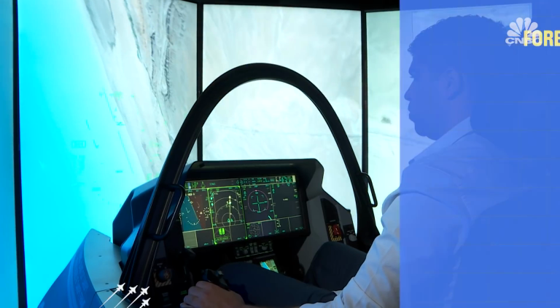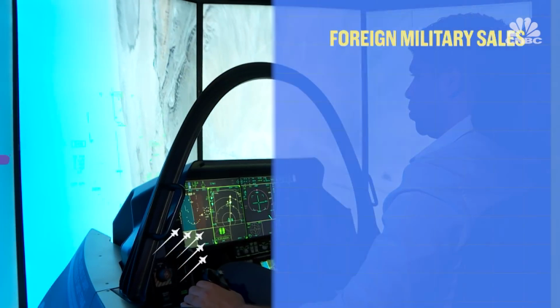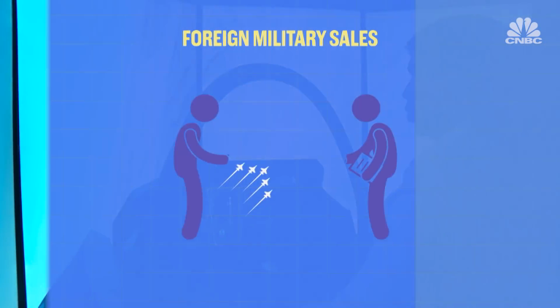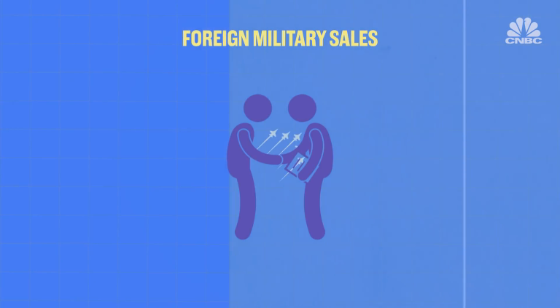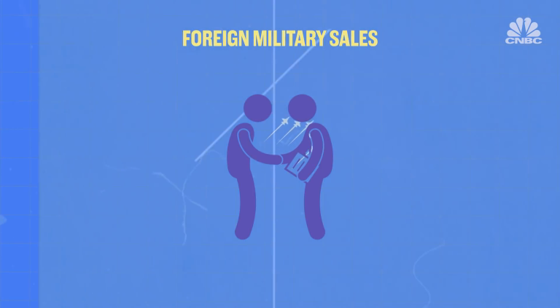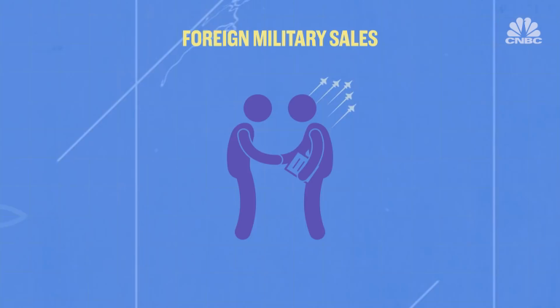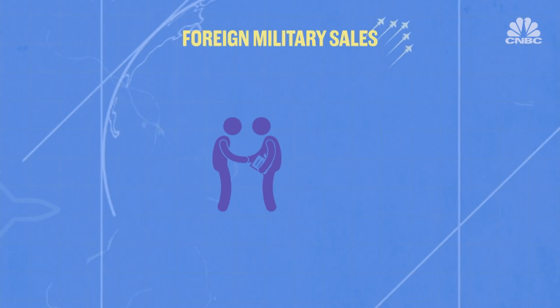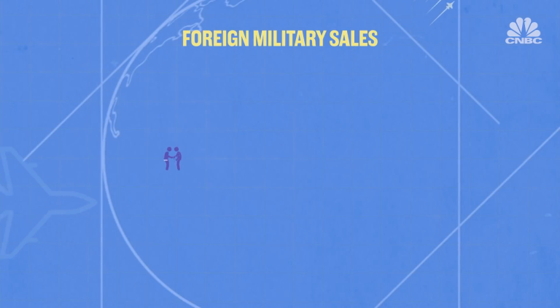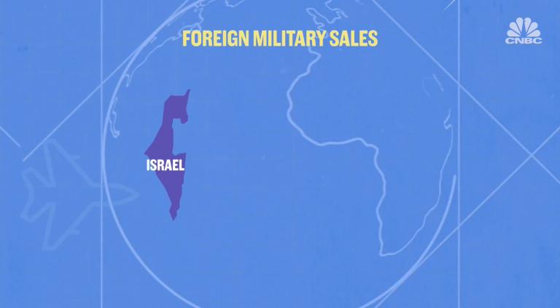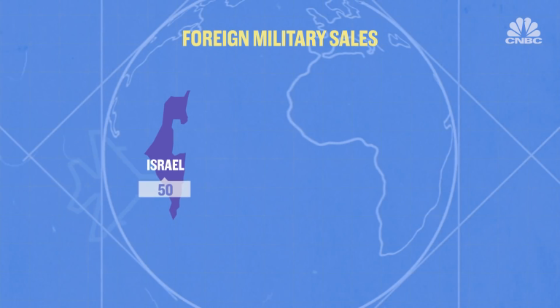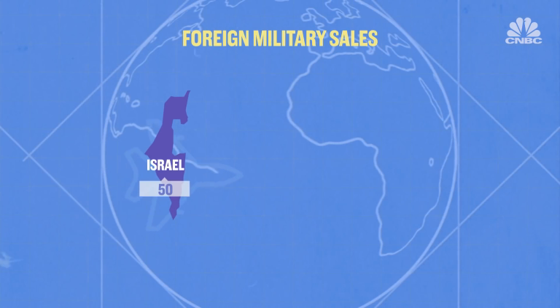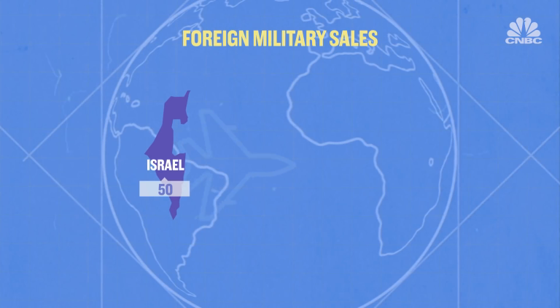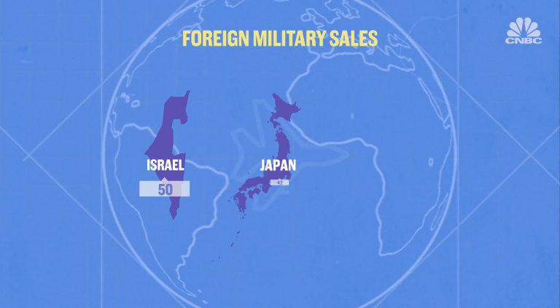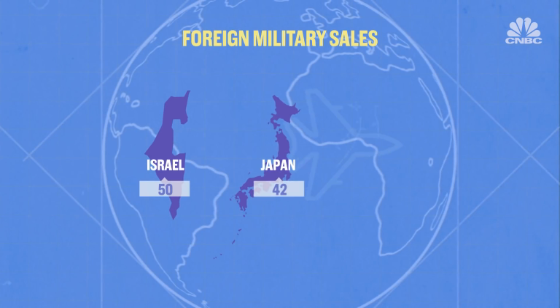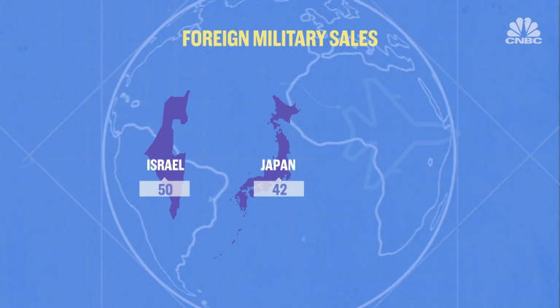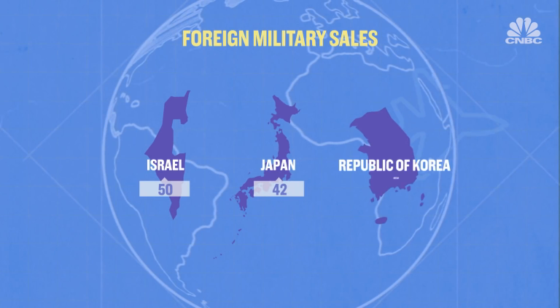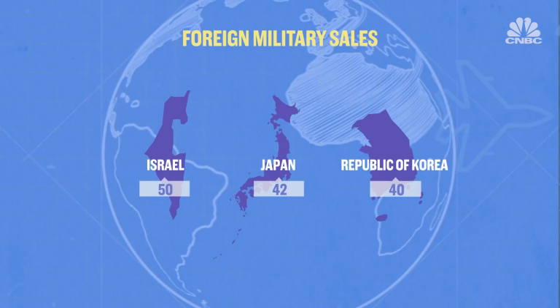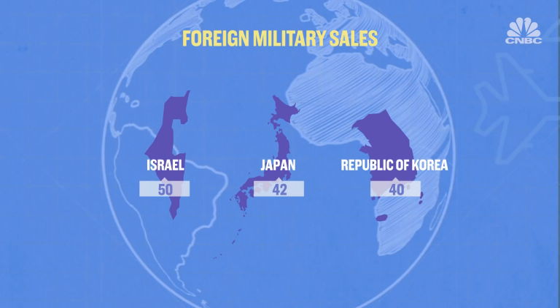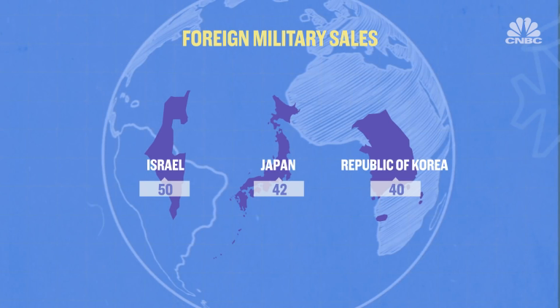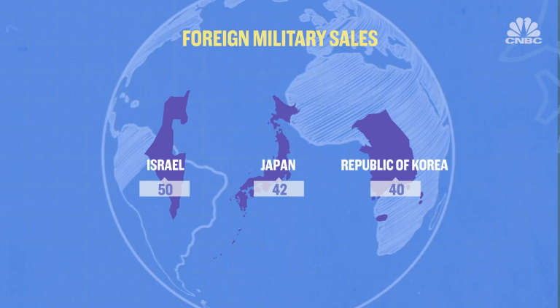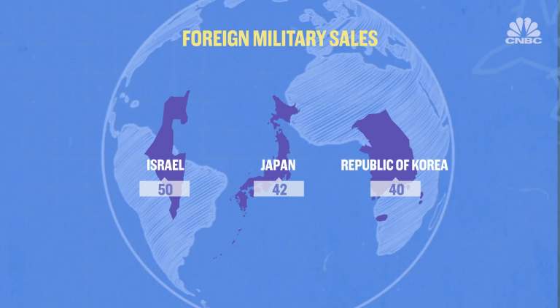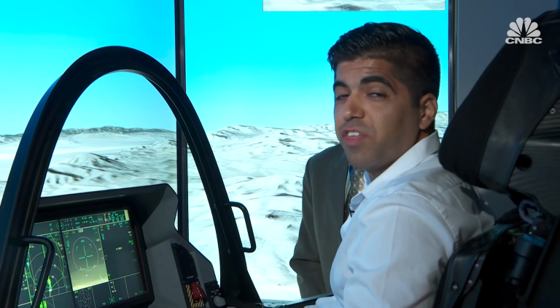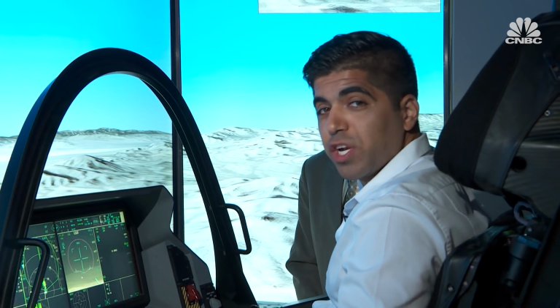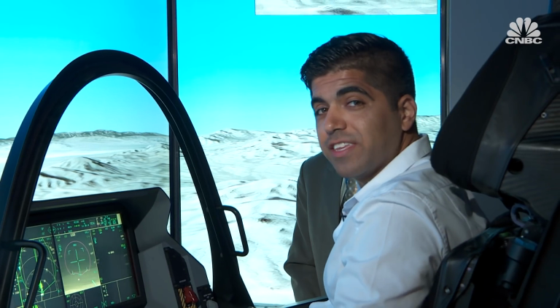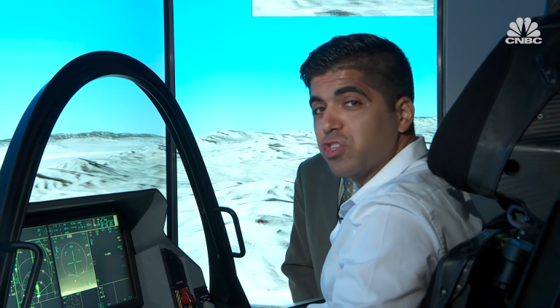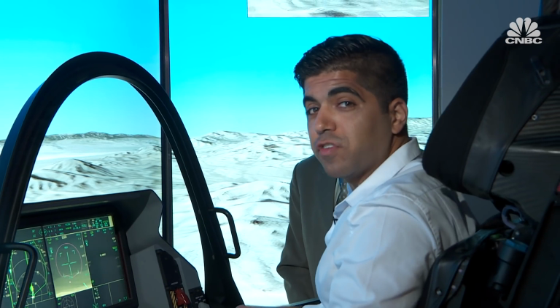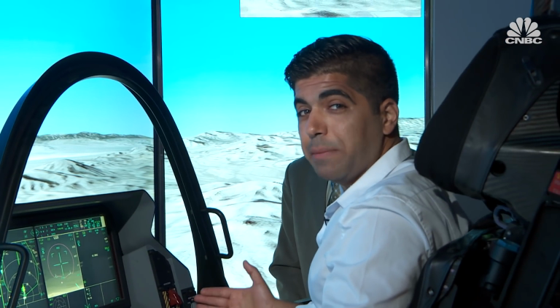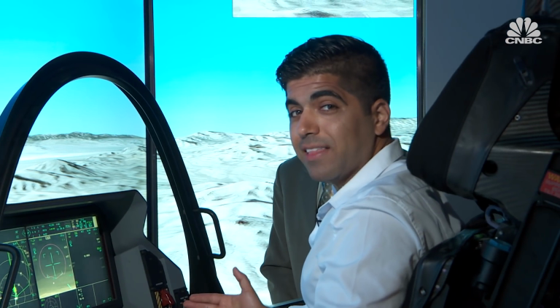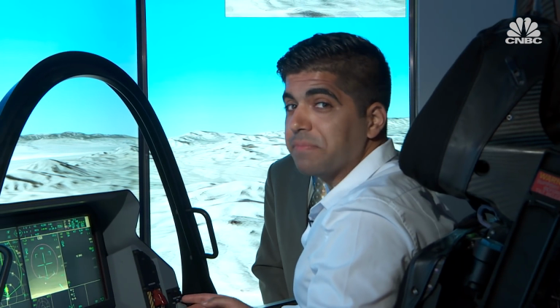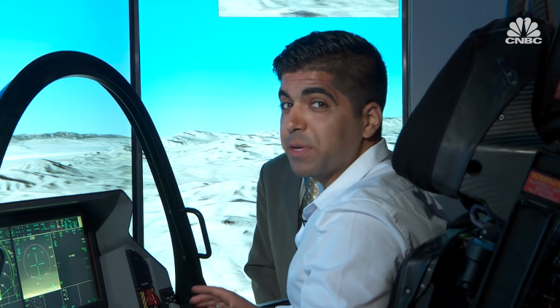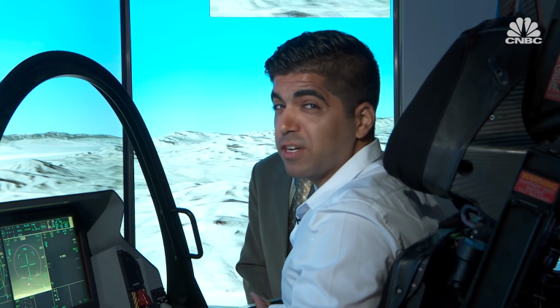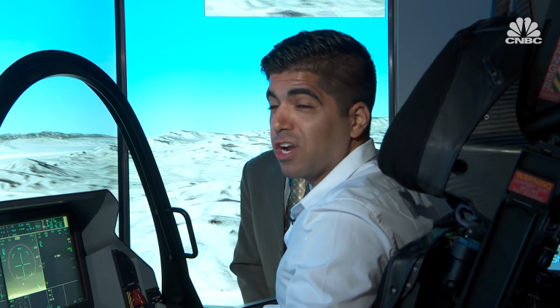Foreign military sales of the jet have now begun with Israel, Japan, and South Korea. Landing is one of the hardest things to do for any pilot — I'm going to give it a try.